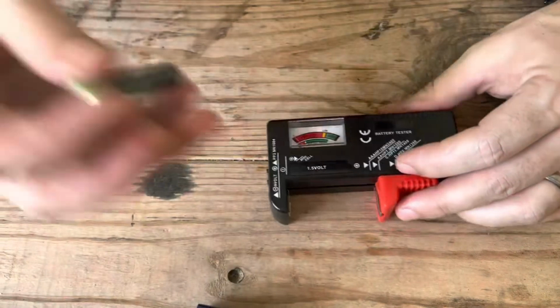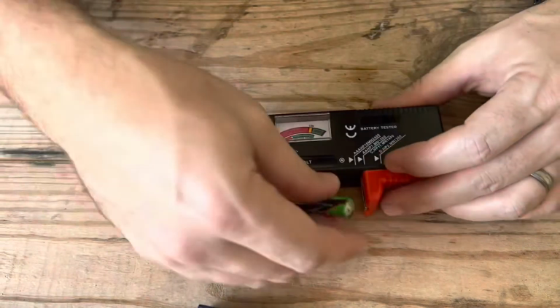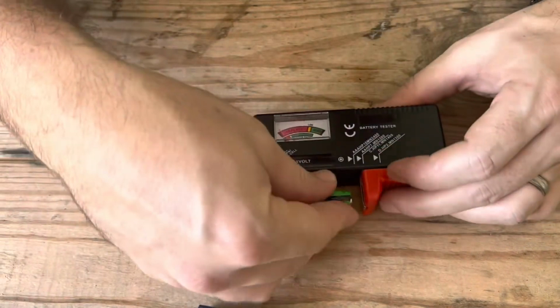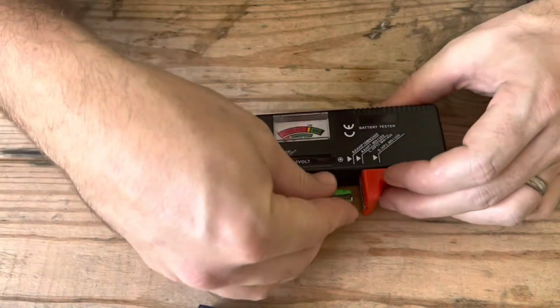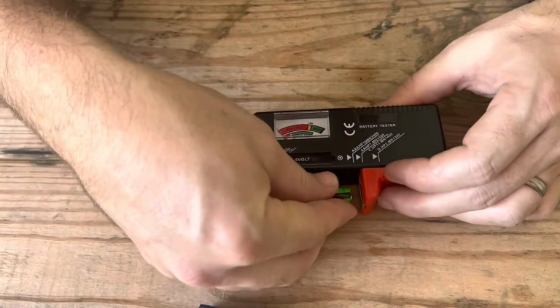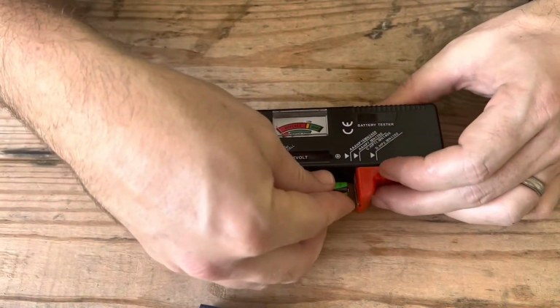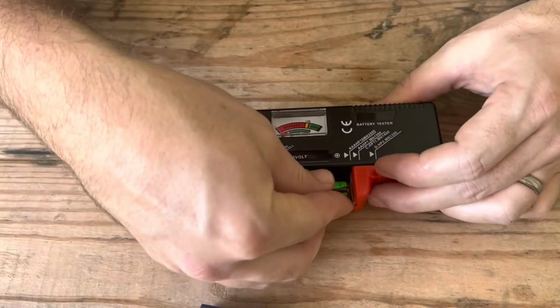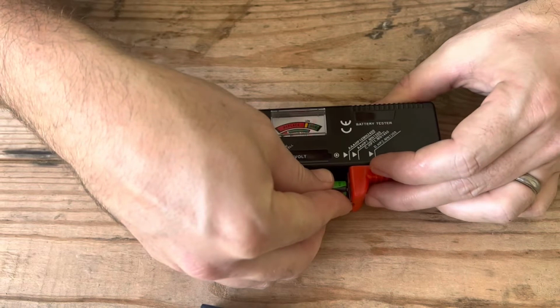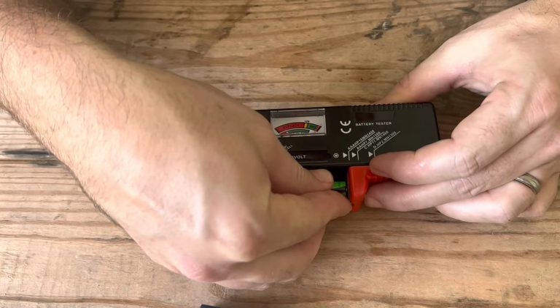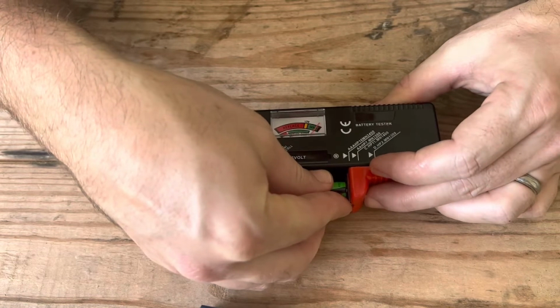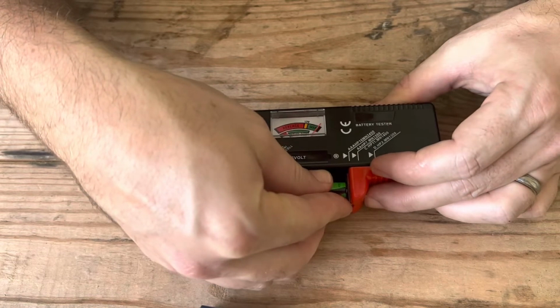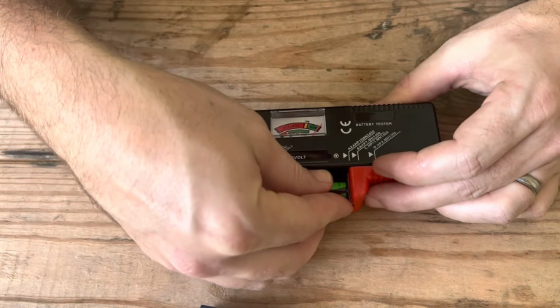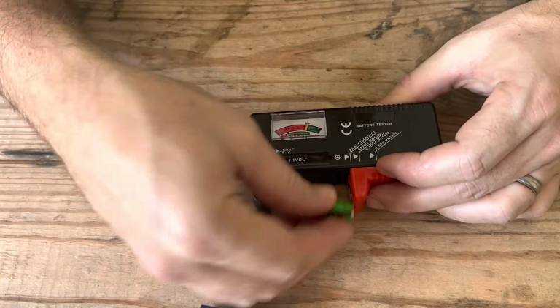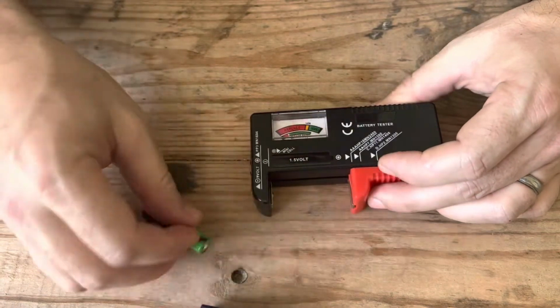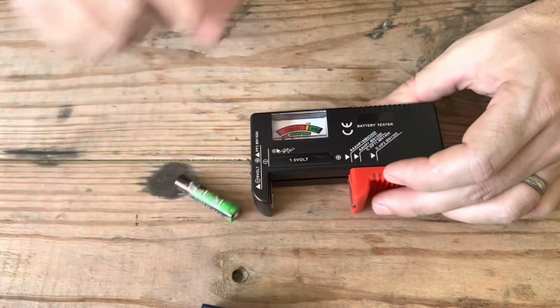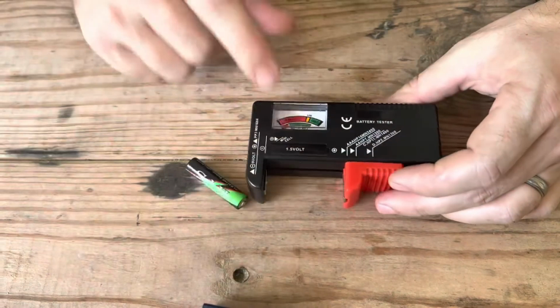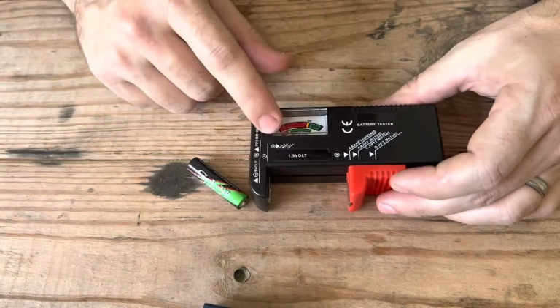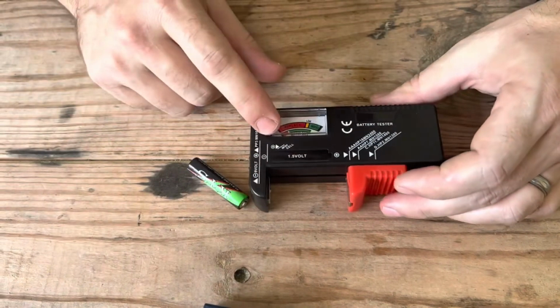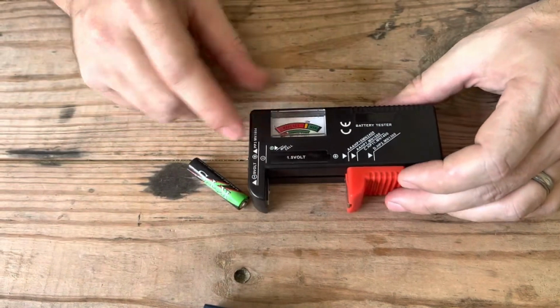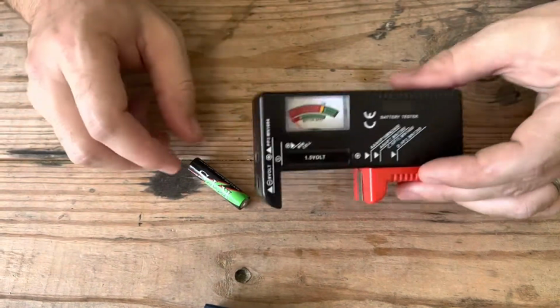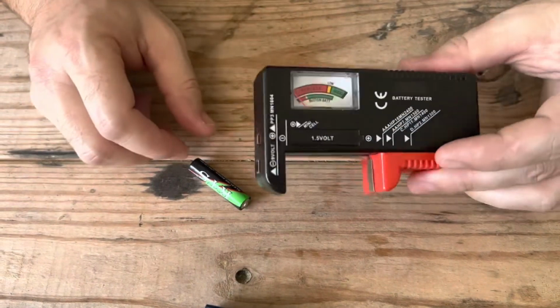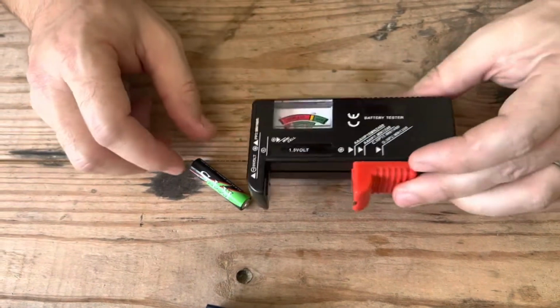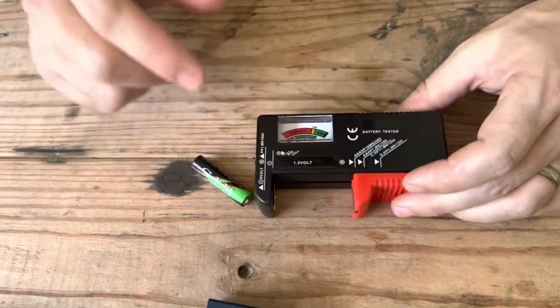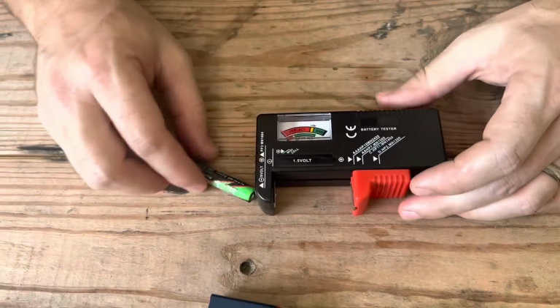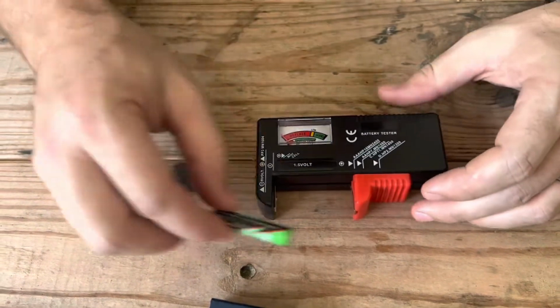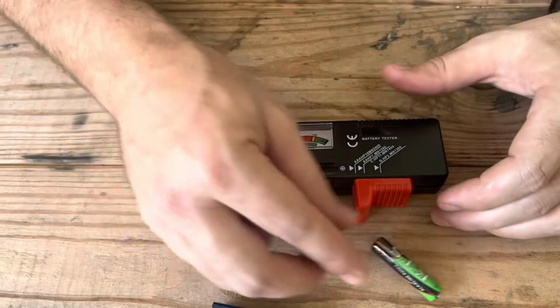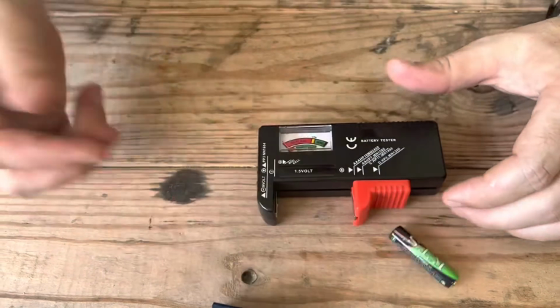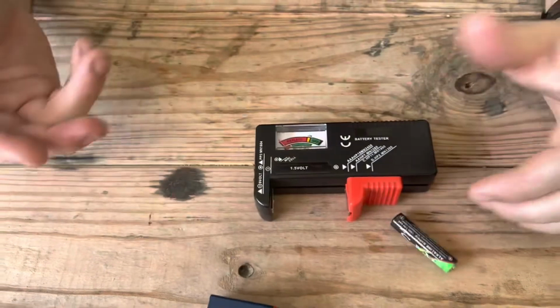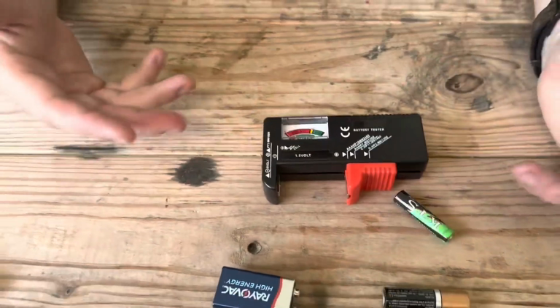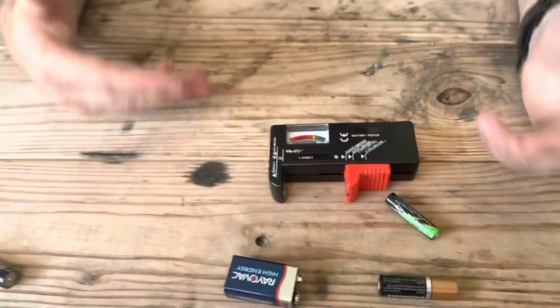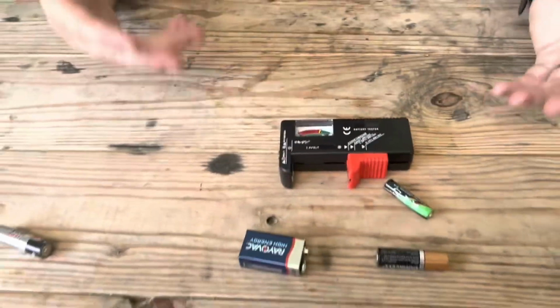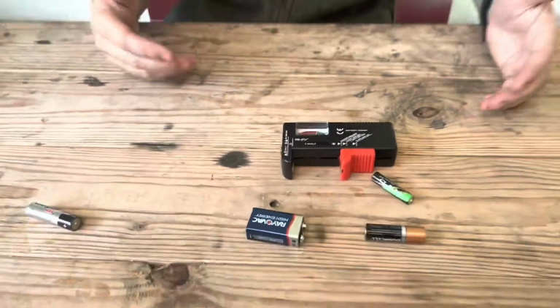And then even AAAs or any other sizes, it kind of works for all of them. Really handy little tool — costs just a couple of bucks and helps you to really know if your batteries are working or not.